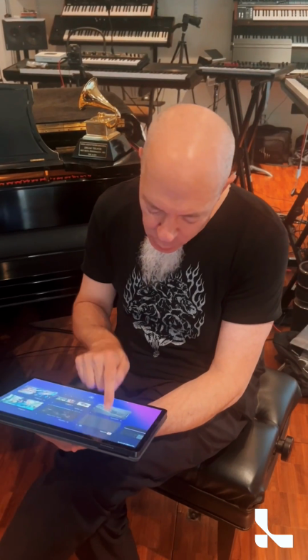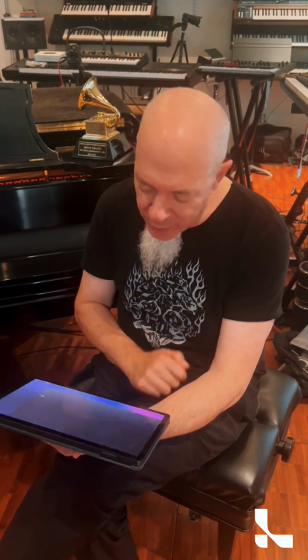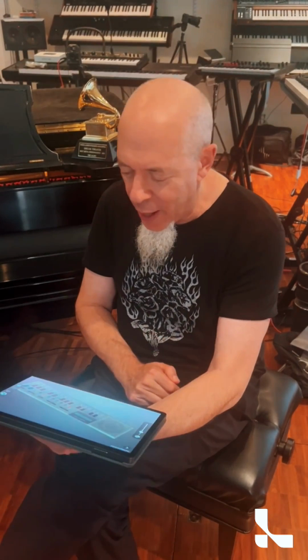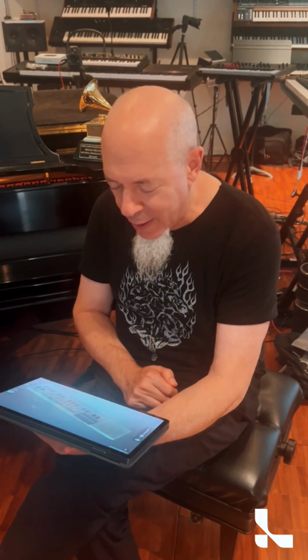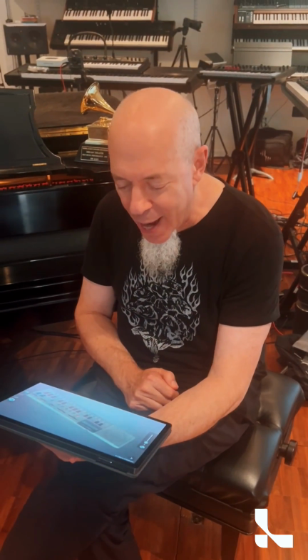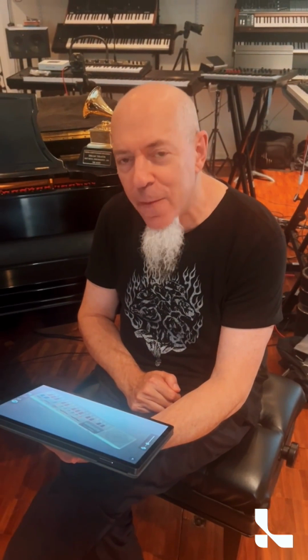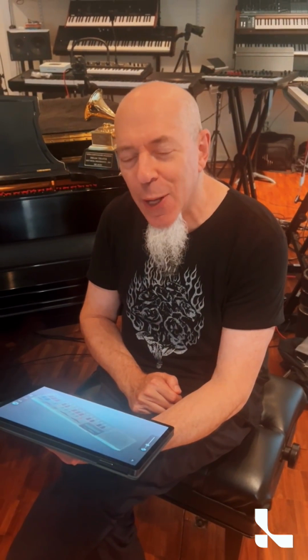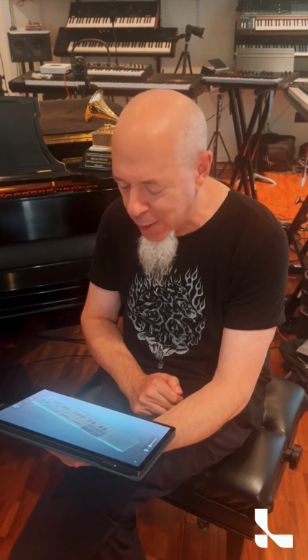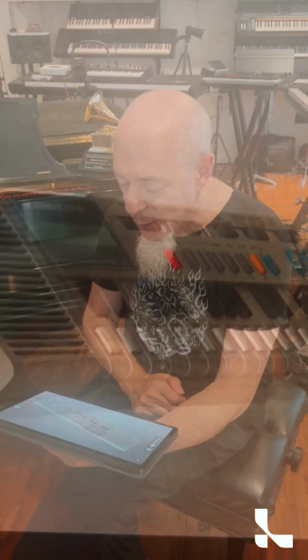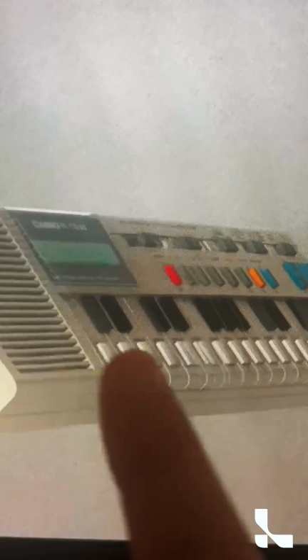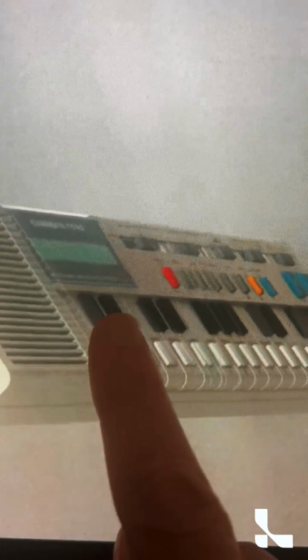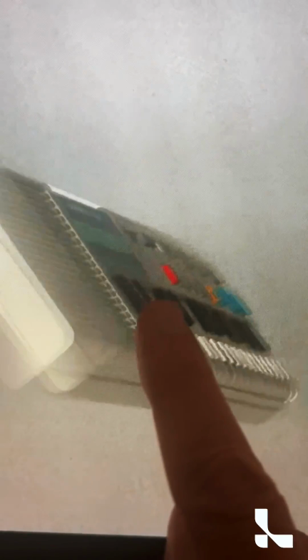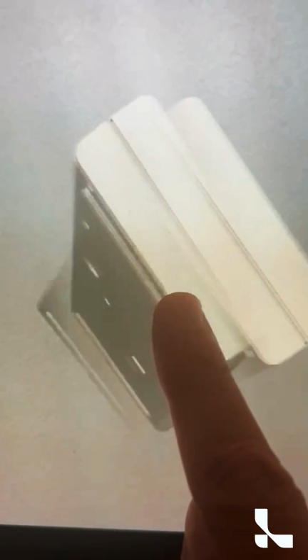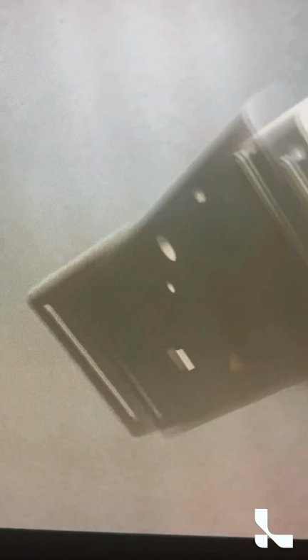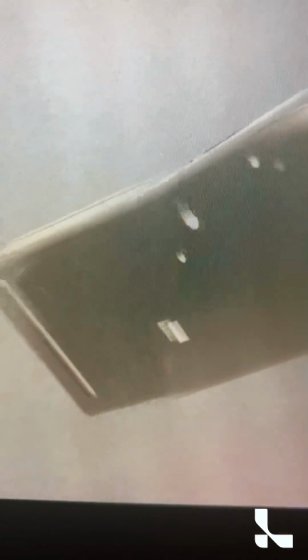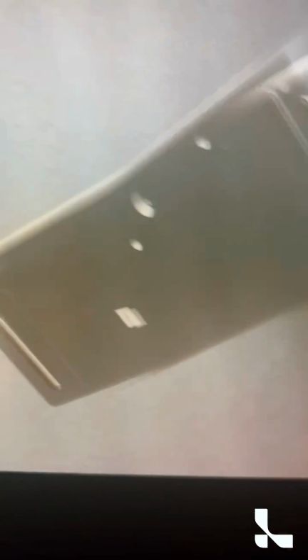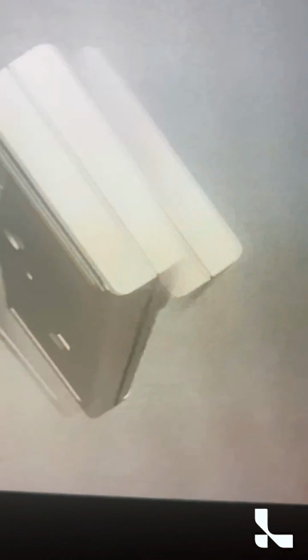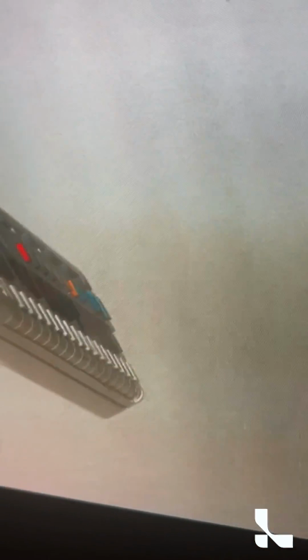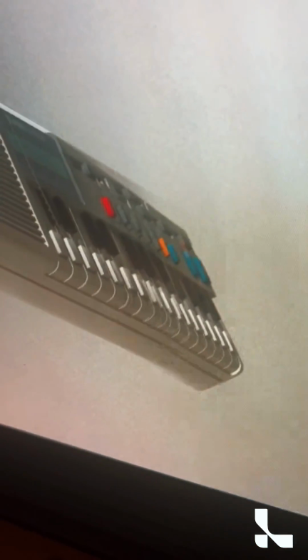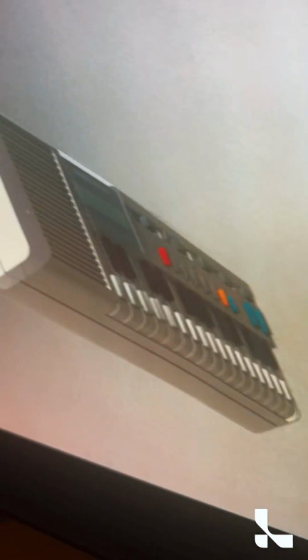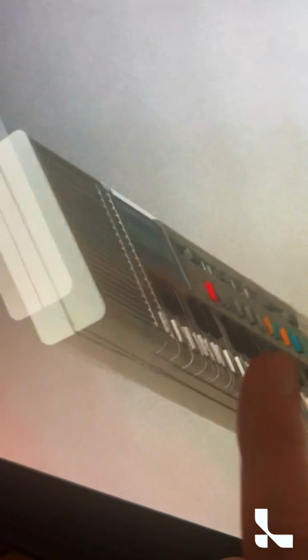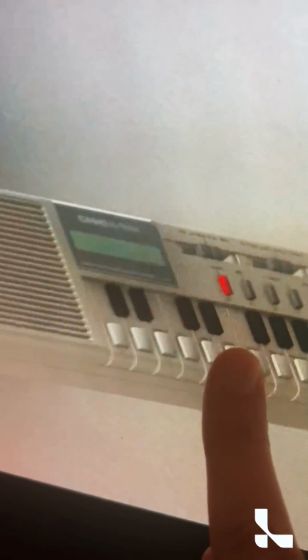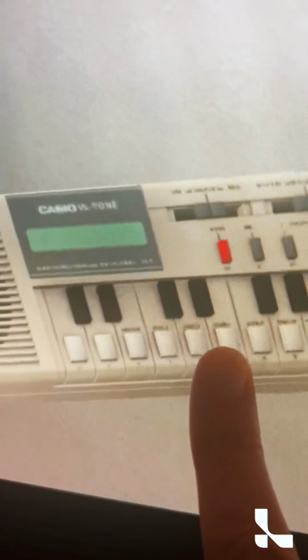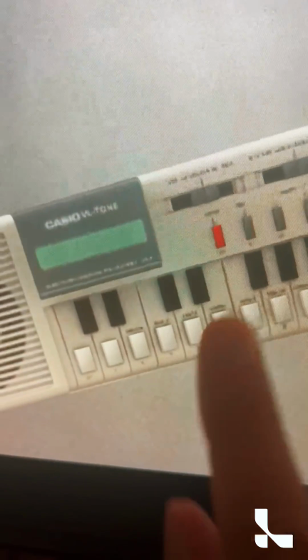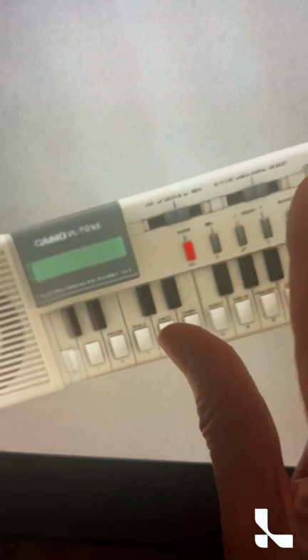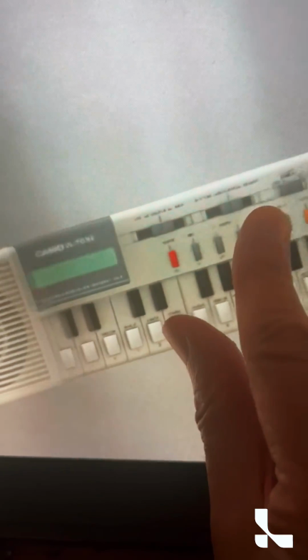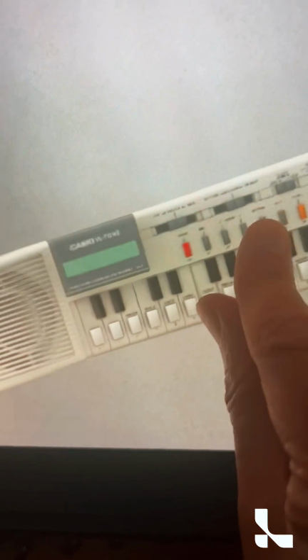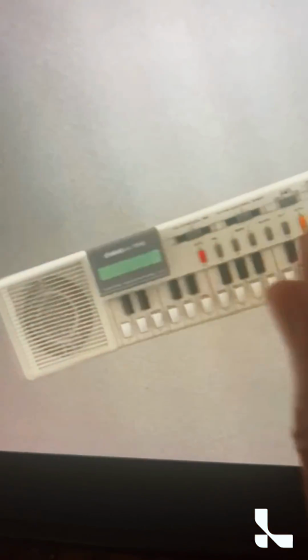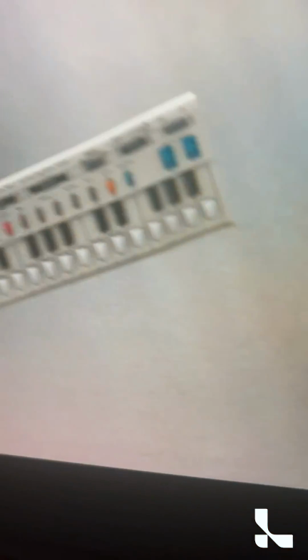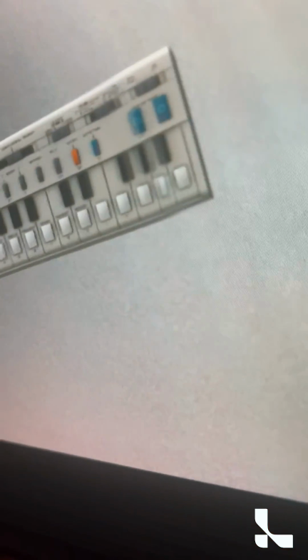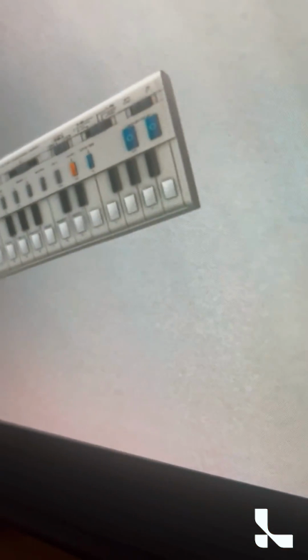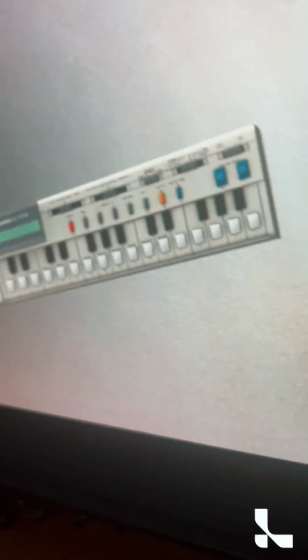I'm looking right now at the Casio VL Tone, an instrument that I used to have — this absolutely incredible 3D model. It looks like it's coming right up out of this thing, right into my face, and I can size it.